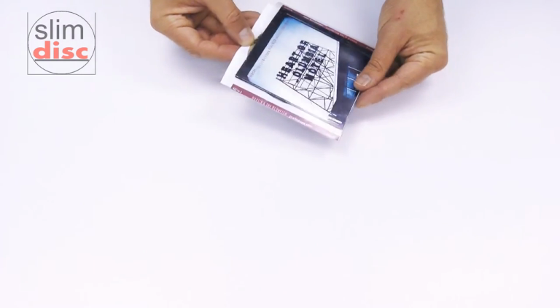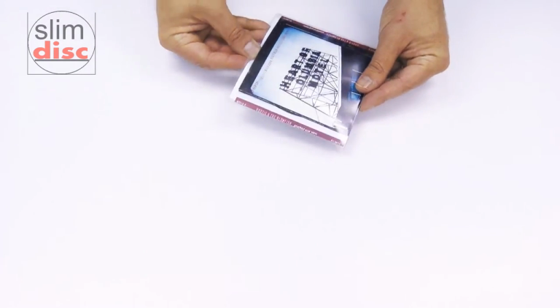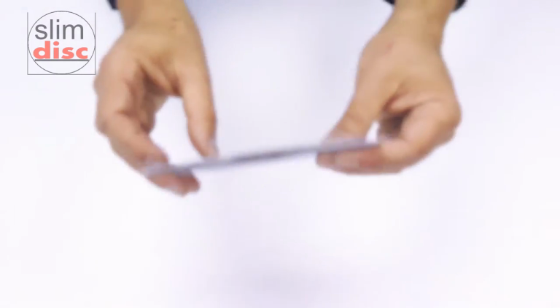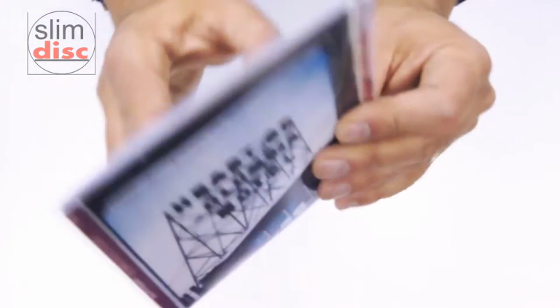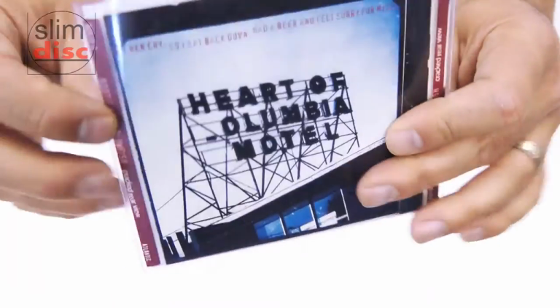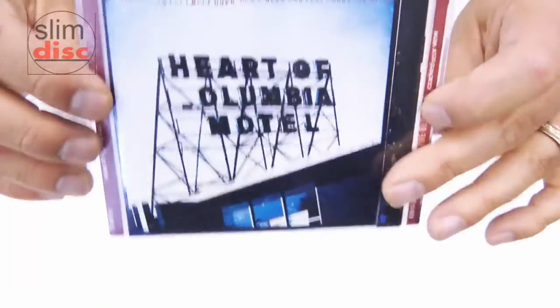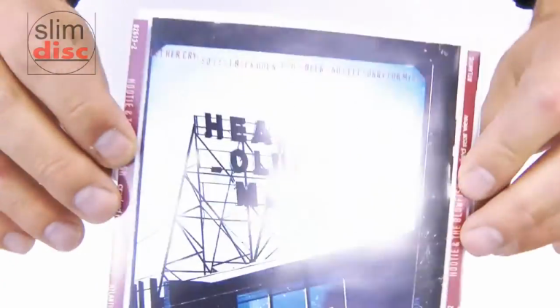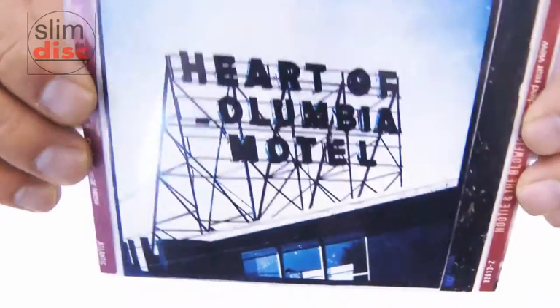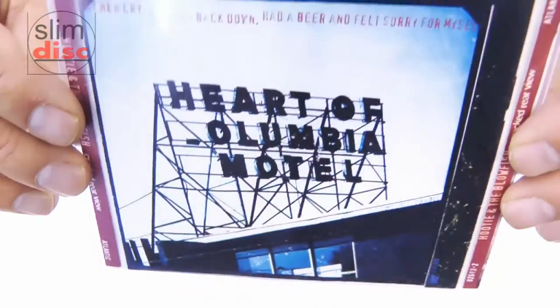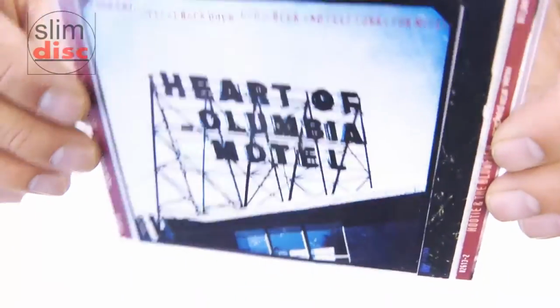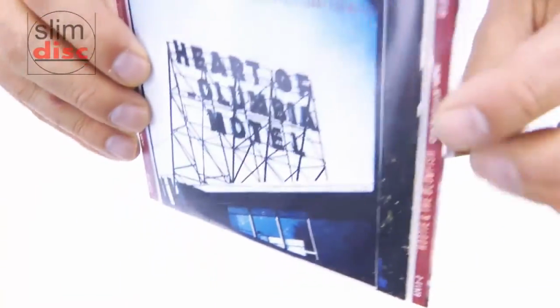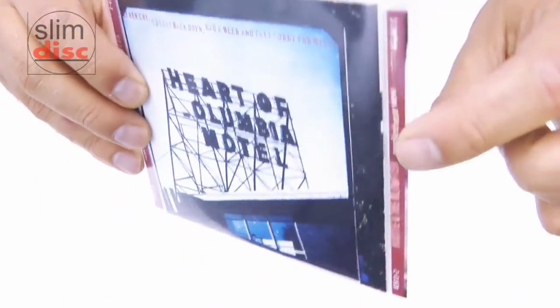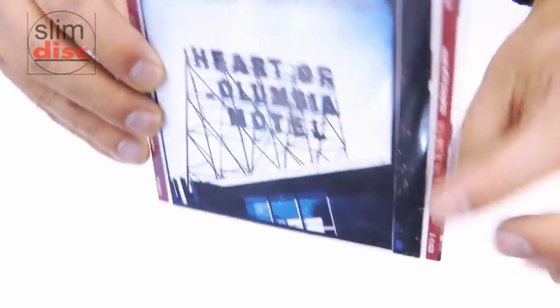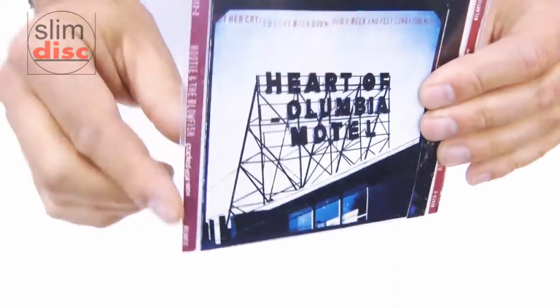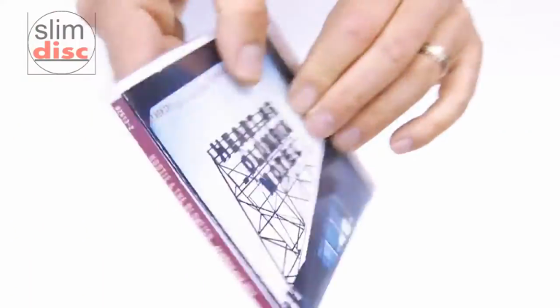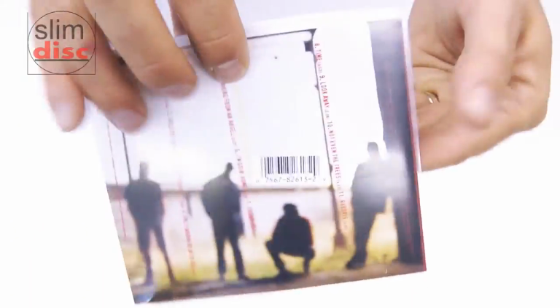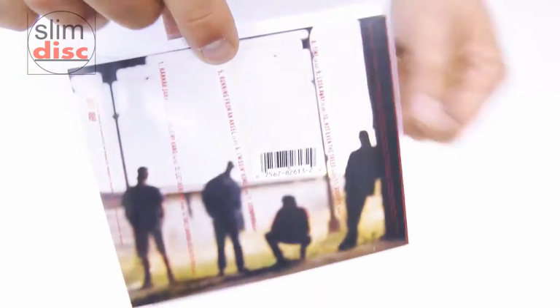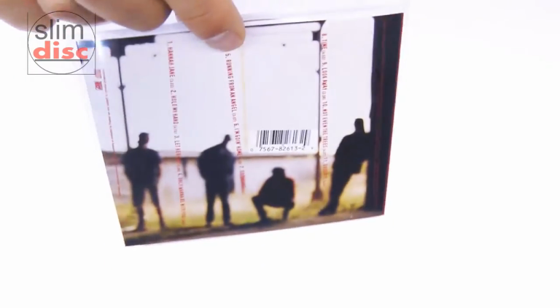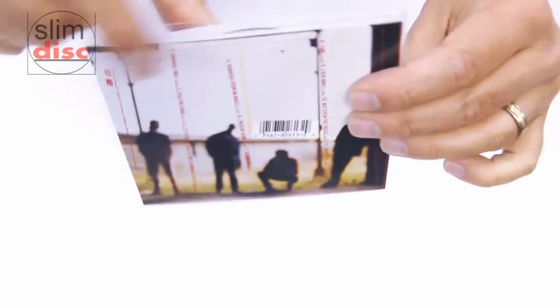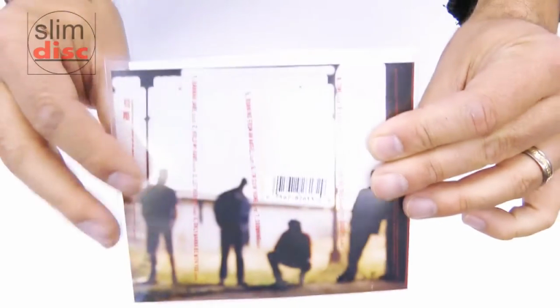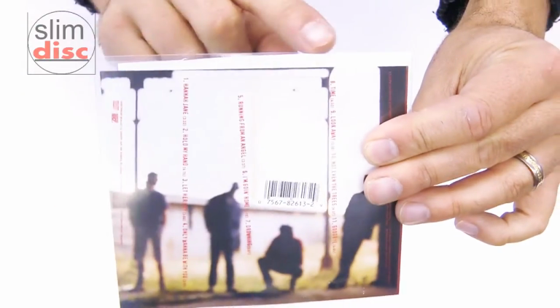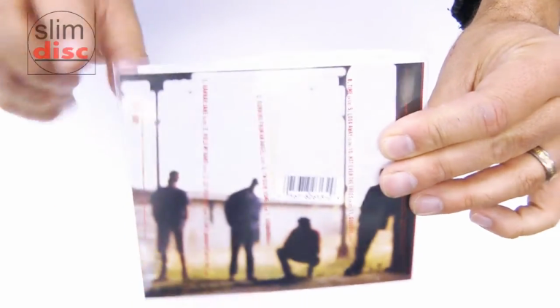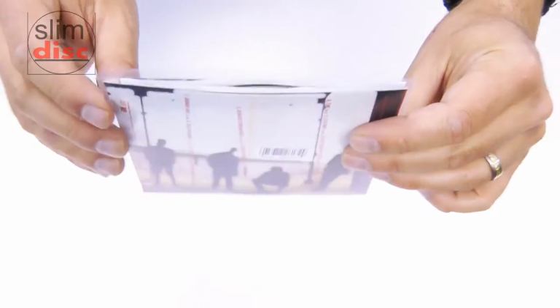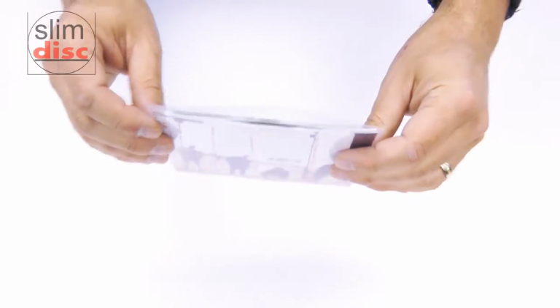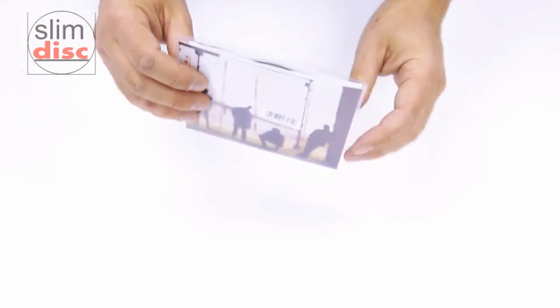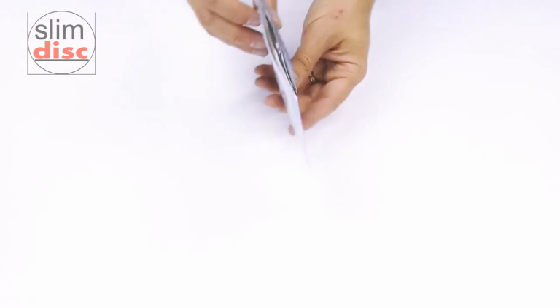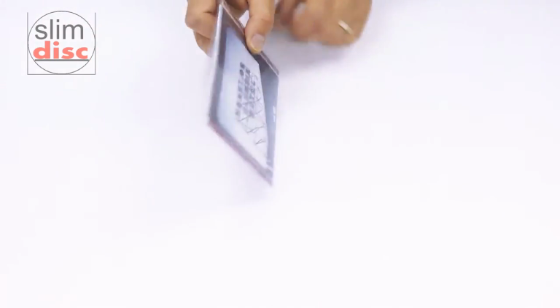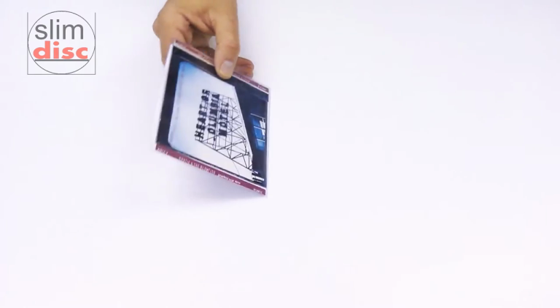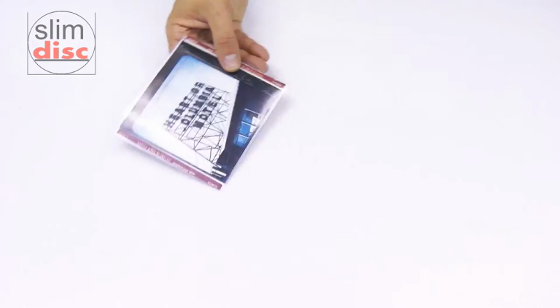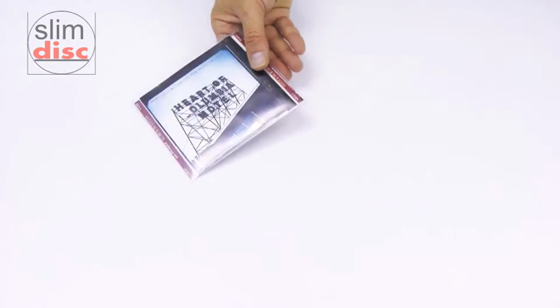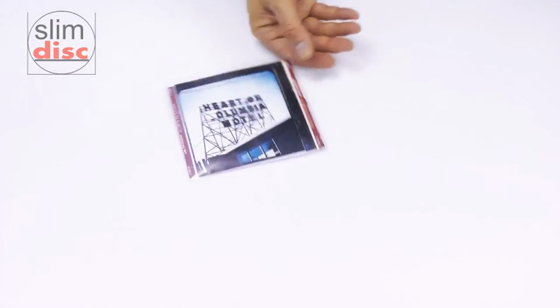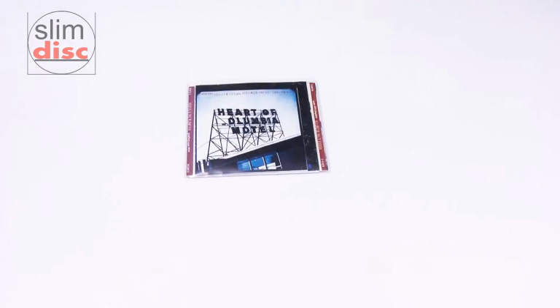The best grade of polypropylene is used in our sleeves, making it easy to see the printed side of the artwork thanks to the crystal clear finish. All of the artwork information is clearly visible on both sides. You now have the beautifully presented SlimDisc sleeve saving you tons of space.